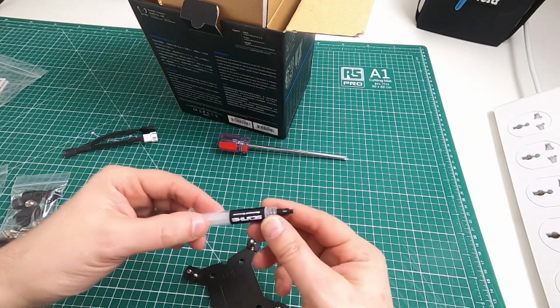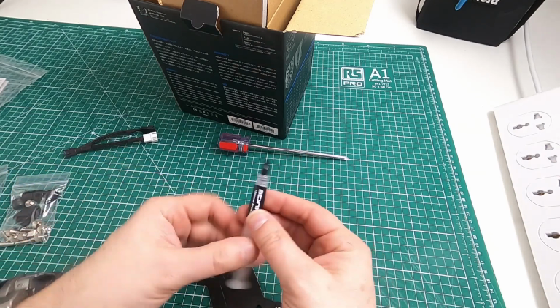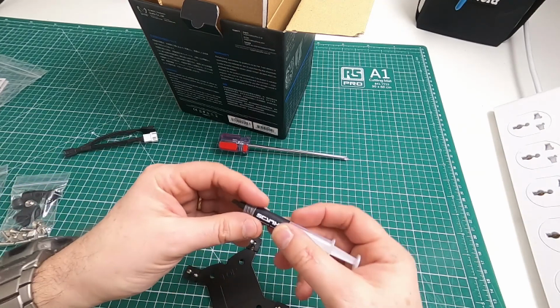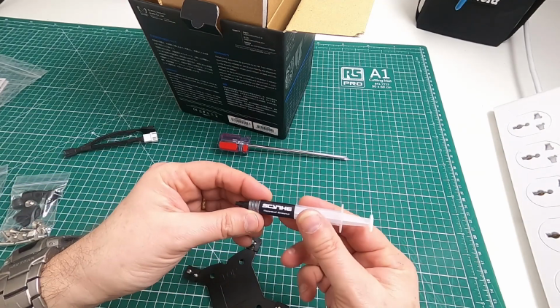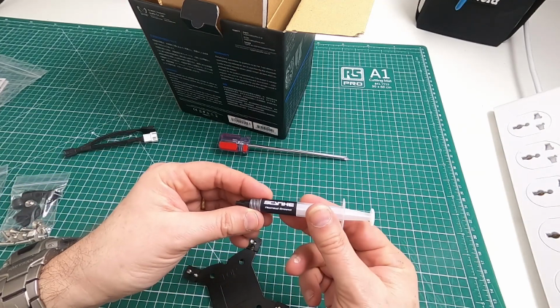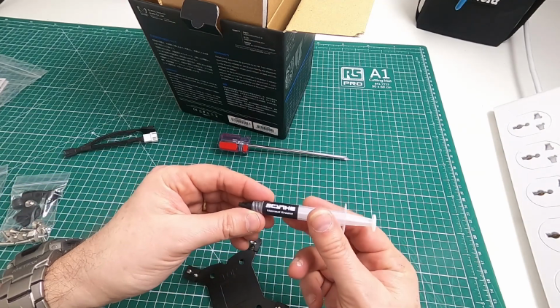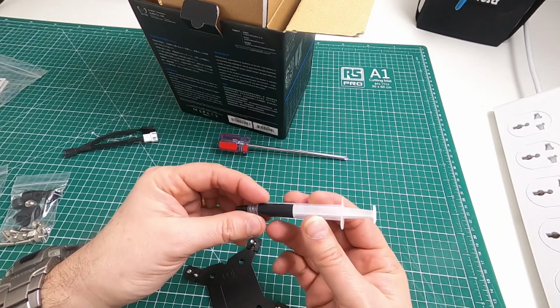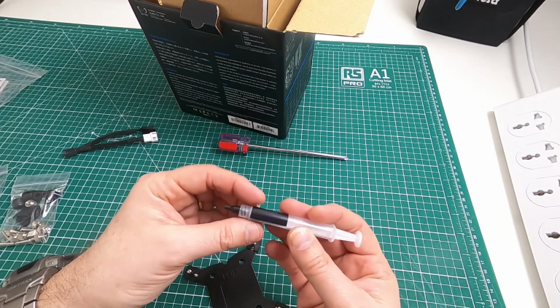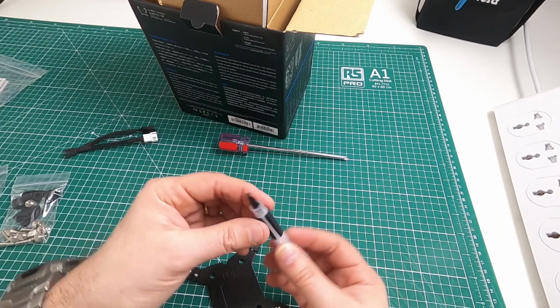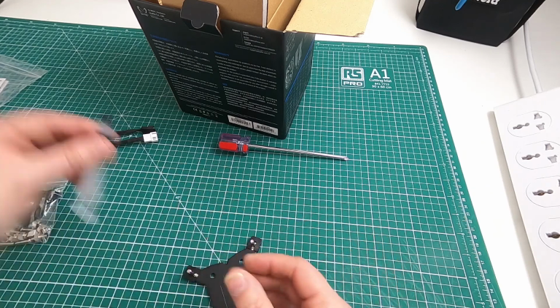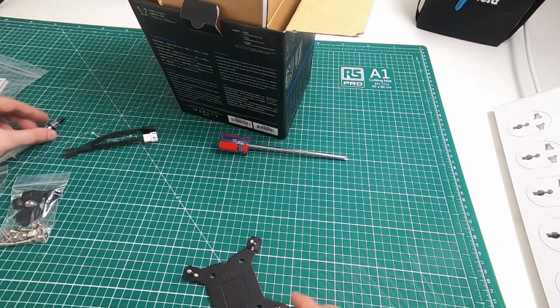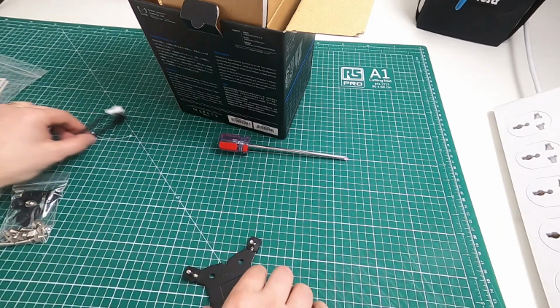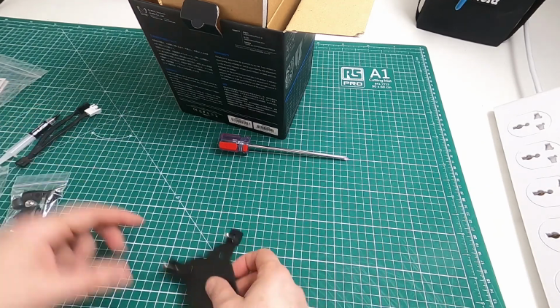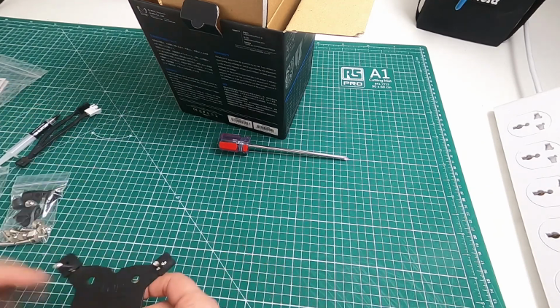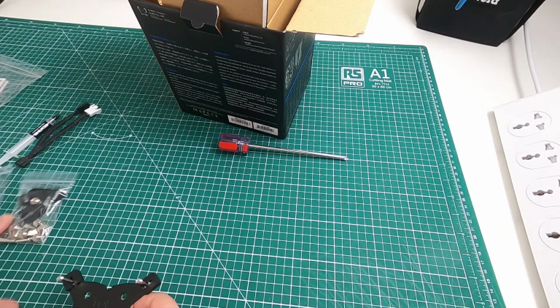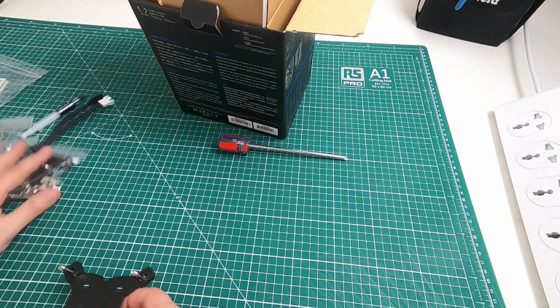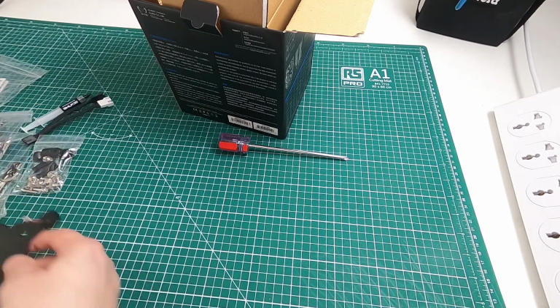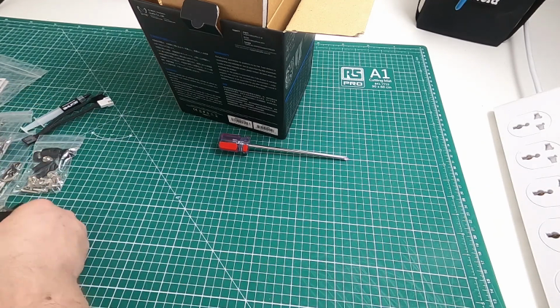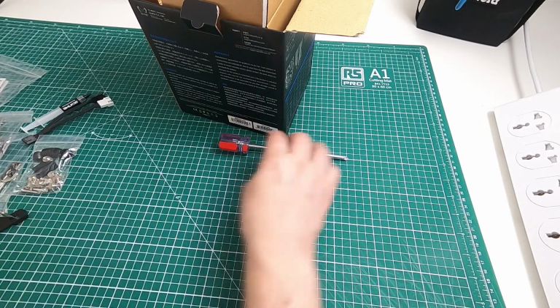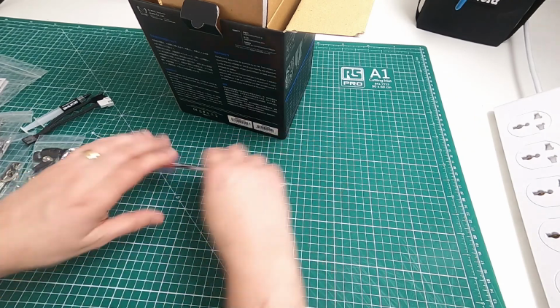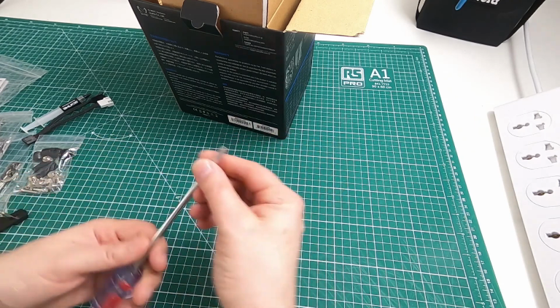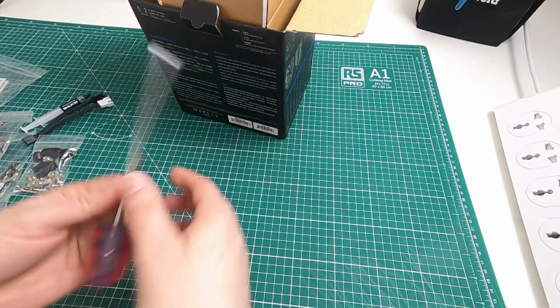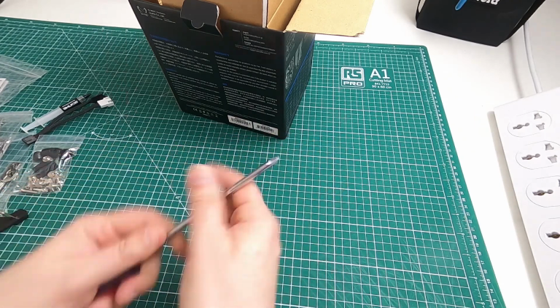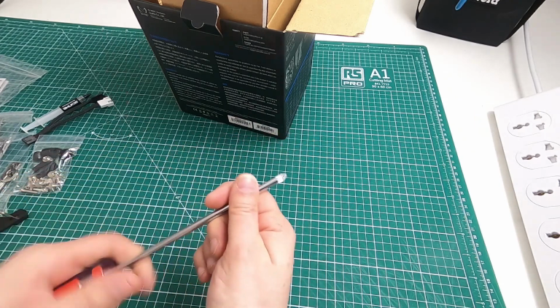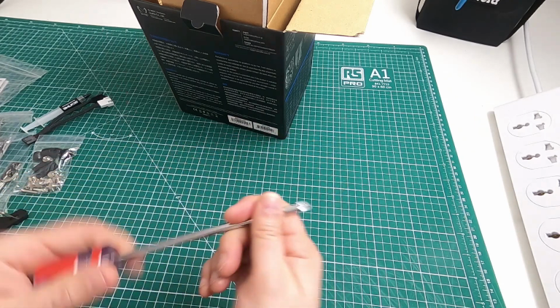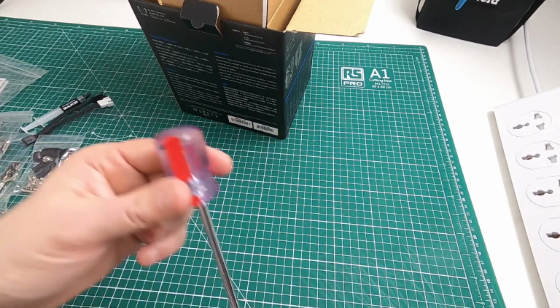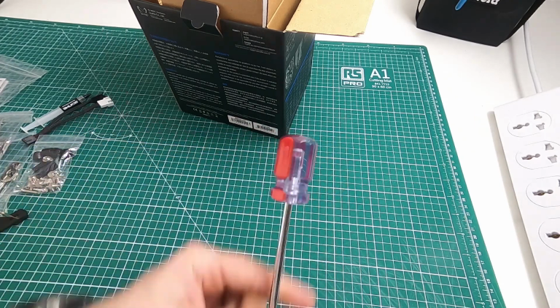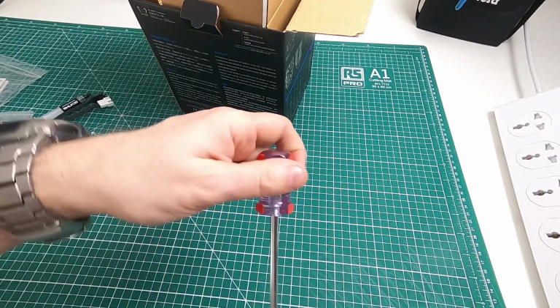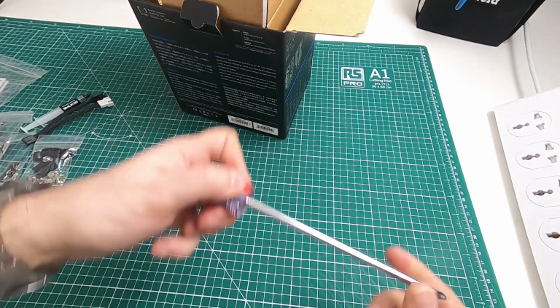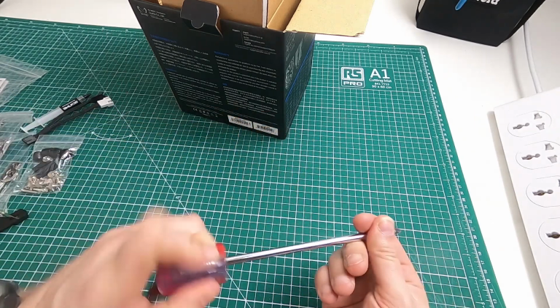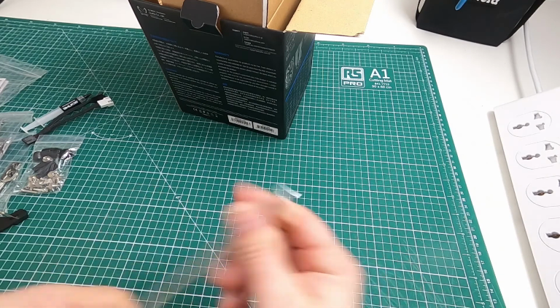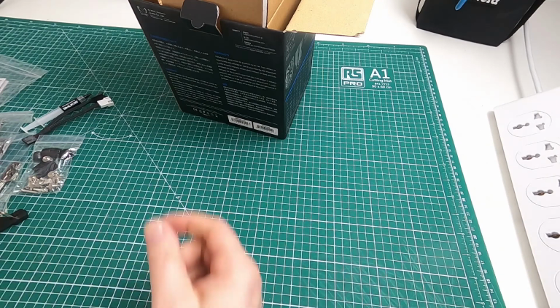We get some various fittings, that's the clips. We get some Scythe thermal grease — not sure how good that is, but it's not going to be critical, is it? And quite a stubby little handle, so it's quite a nice little screwdriver.